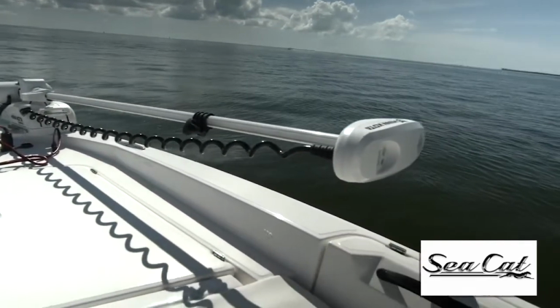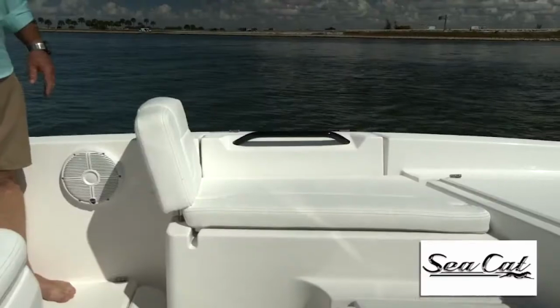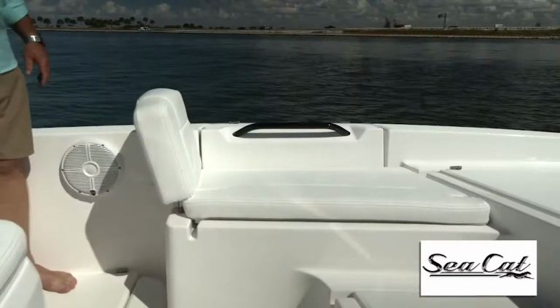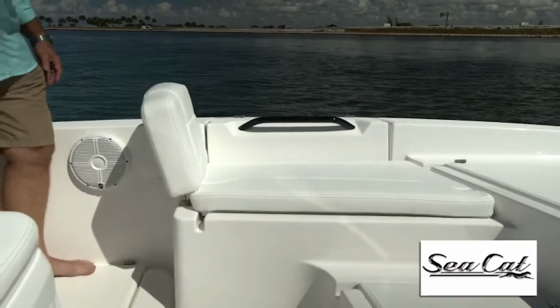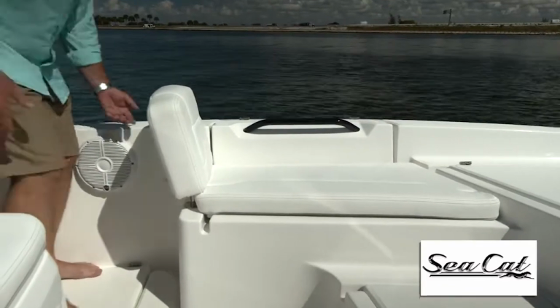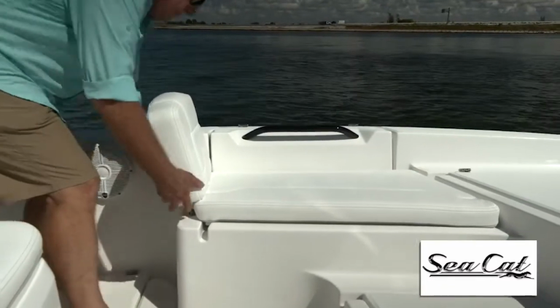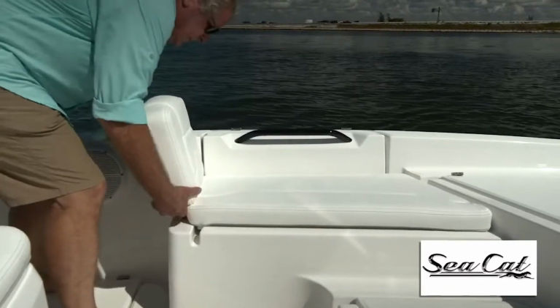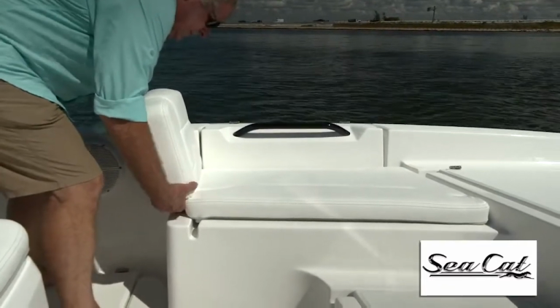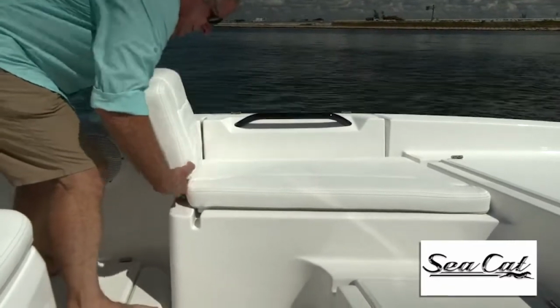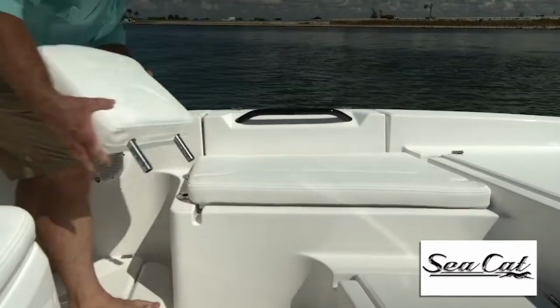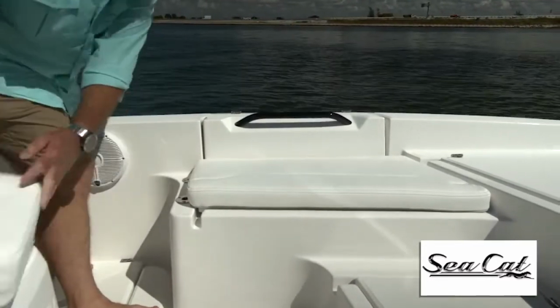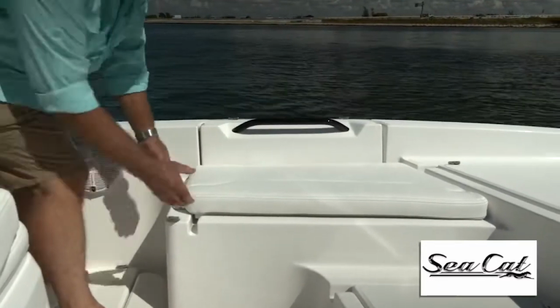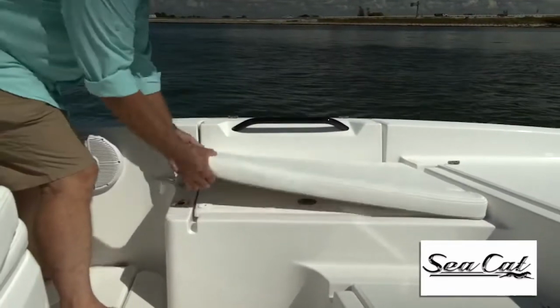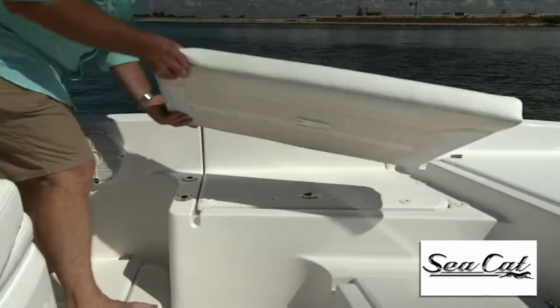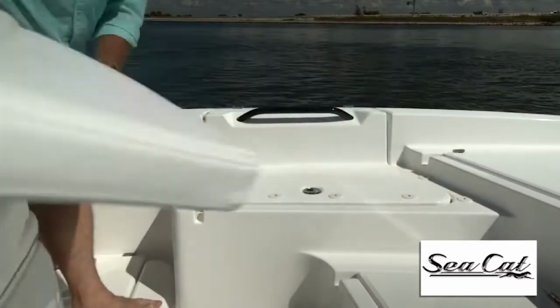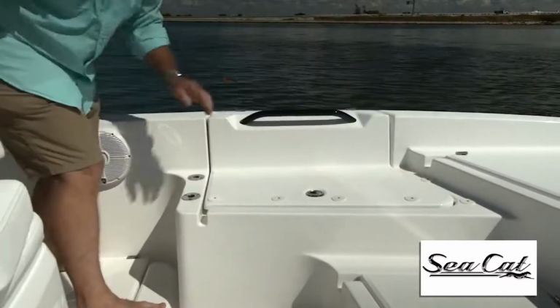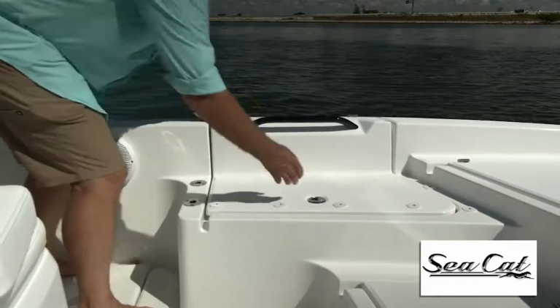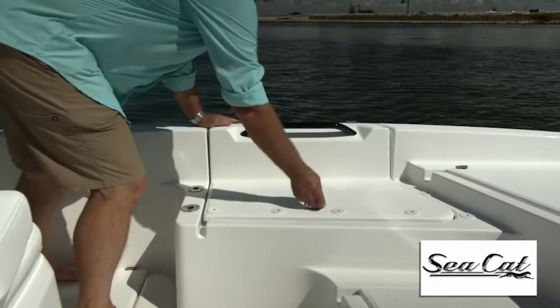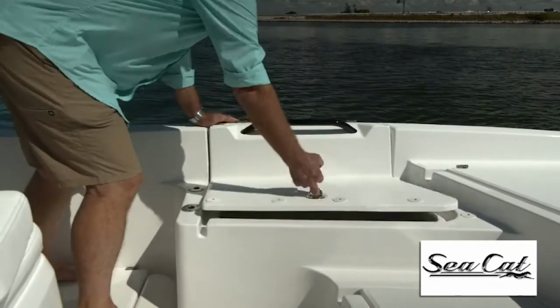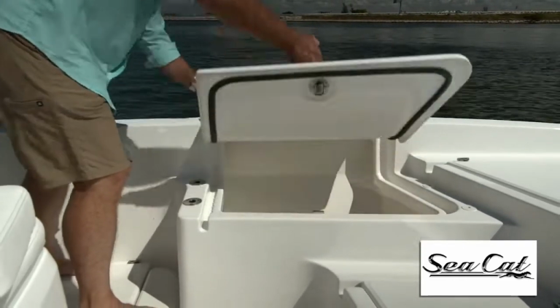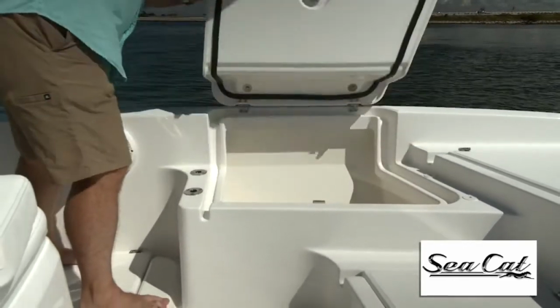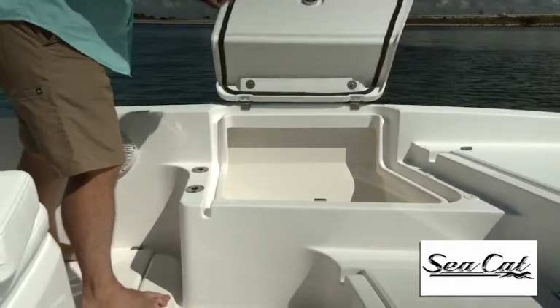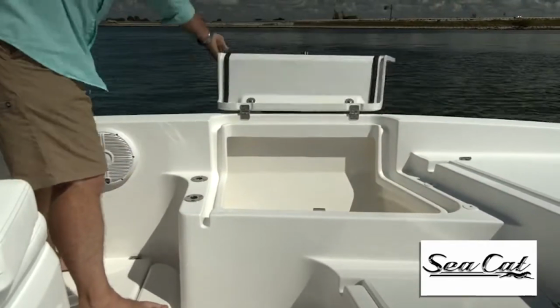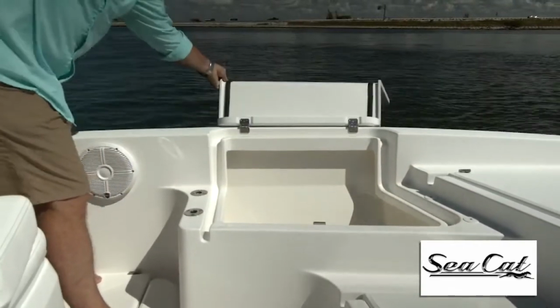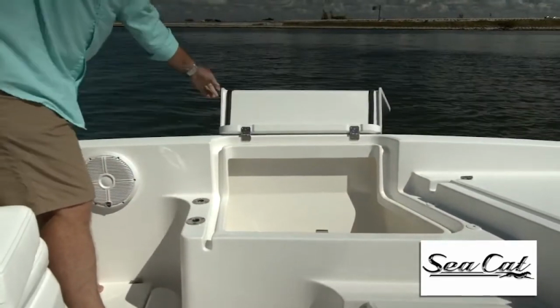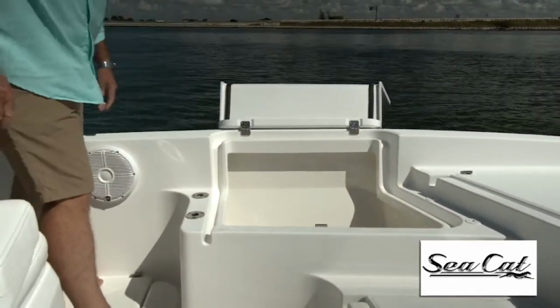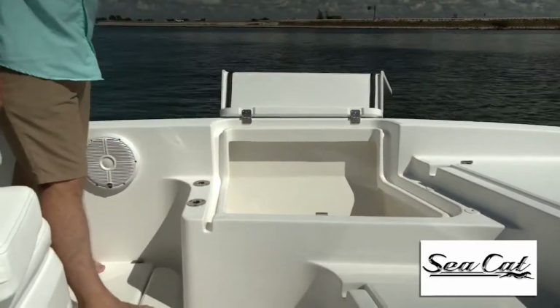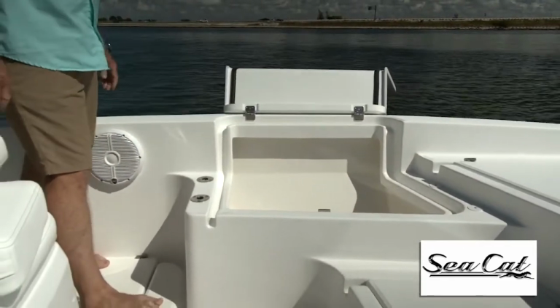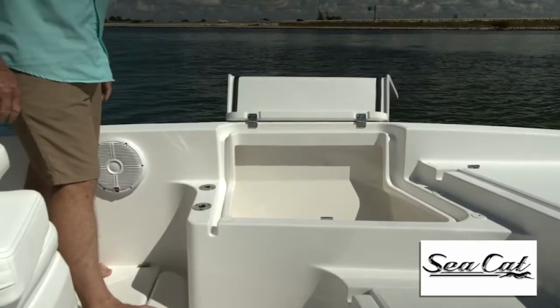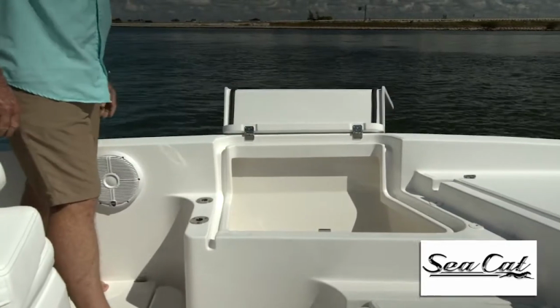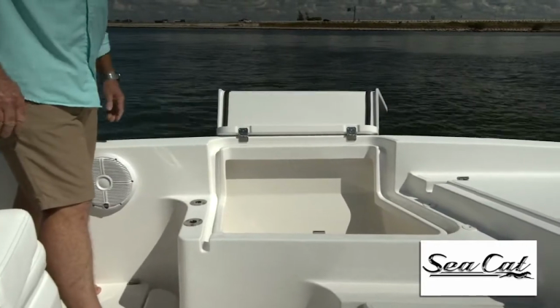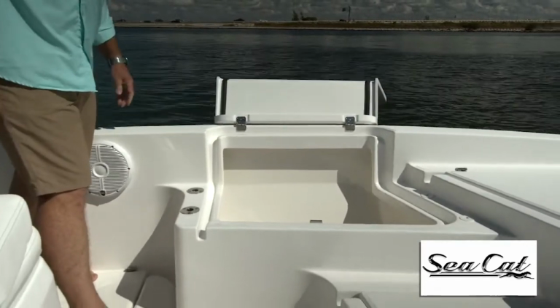Now on the port and starboard side you can see that we have lounge back seats in. Those are removable for fishing, but notice how these hatches open up like wings. That gives you optimum access to stow the largest rods inside.